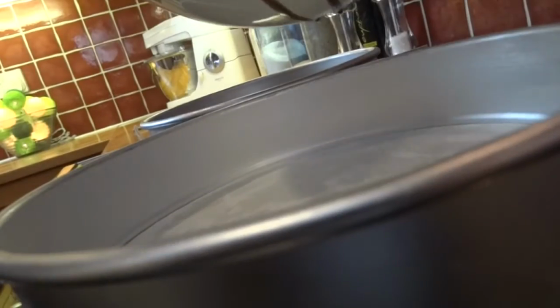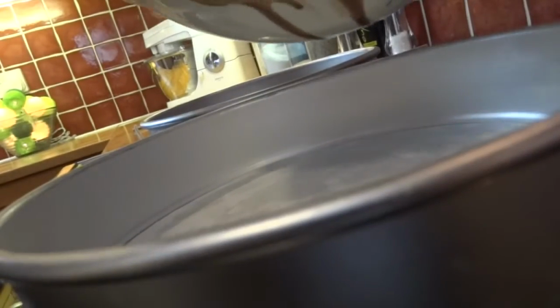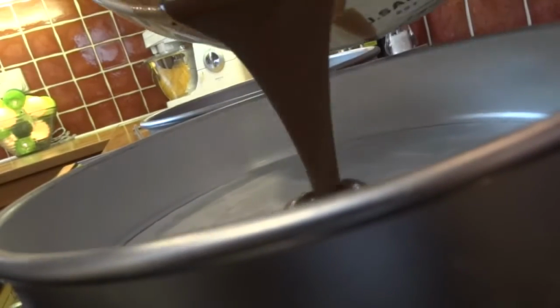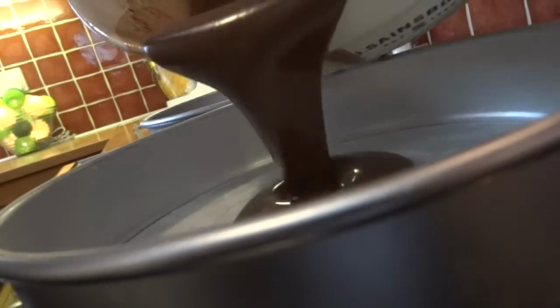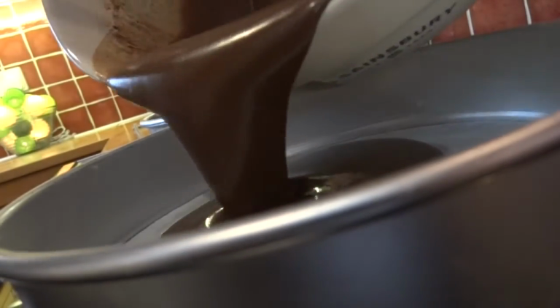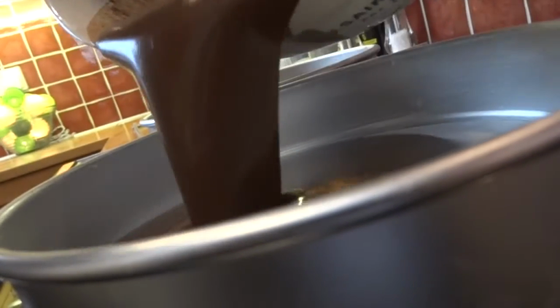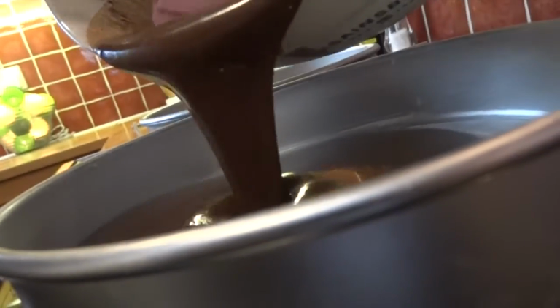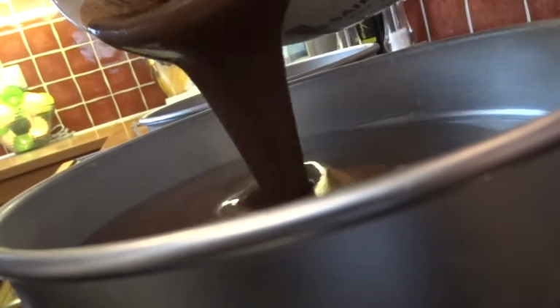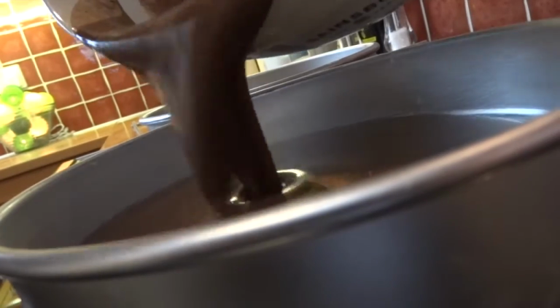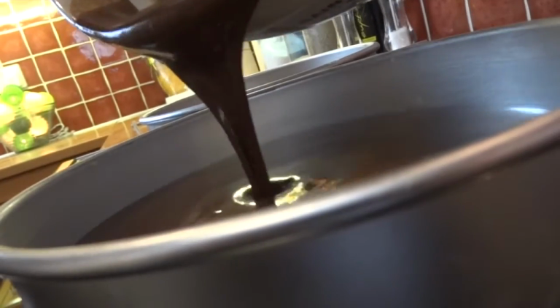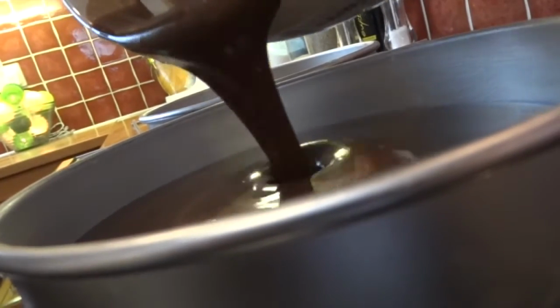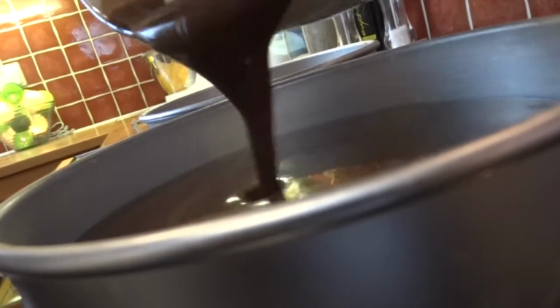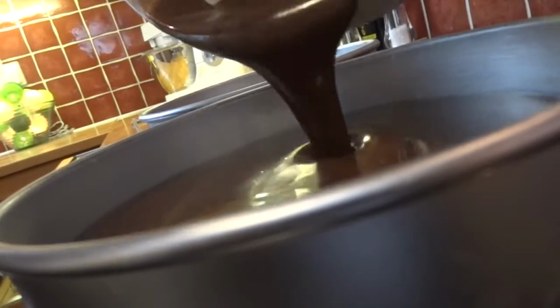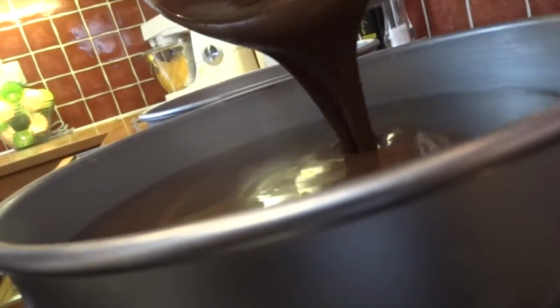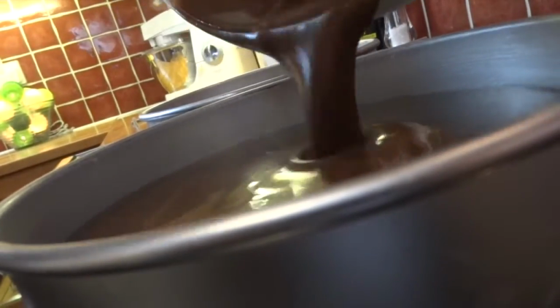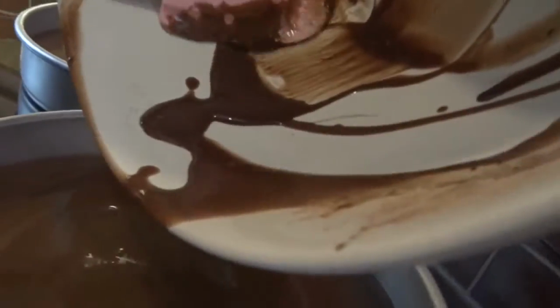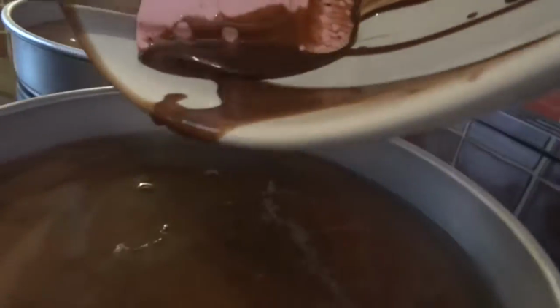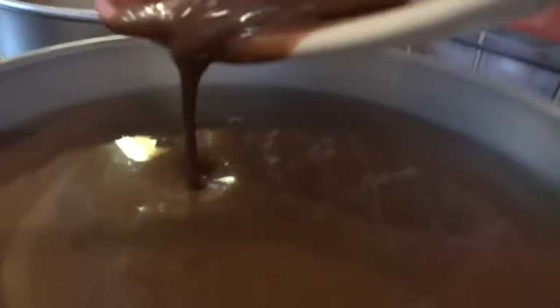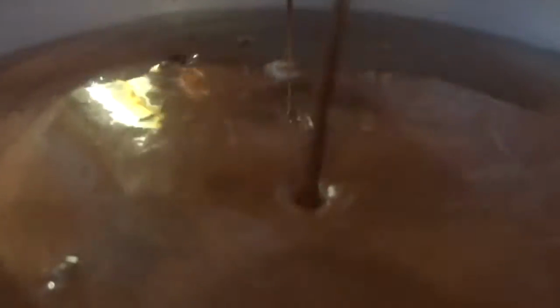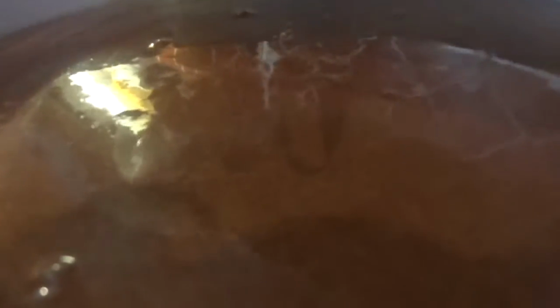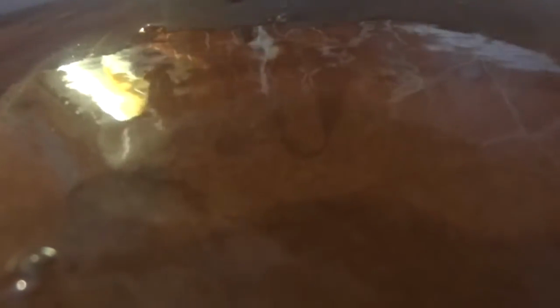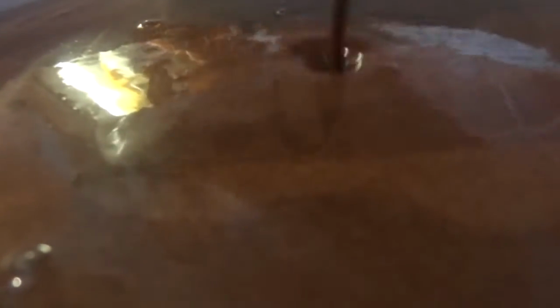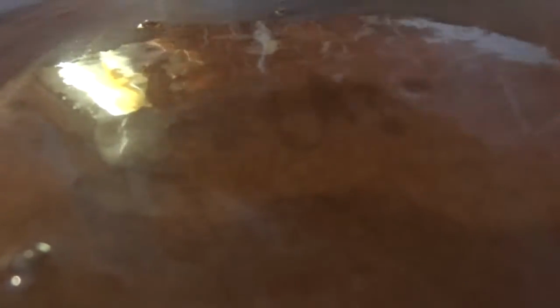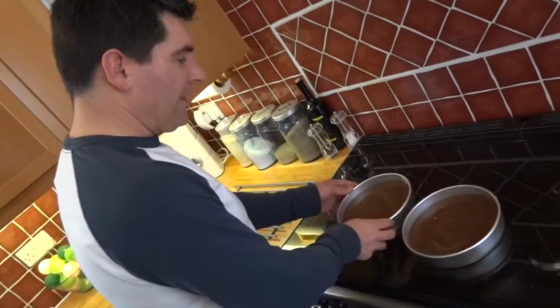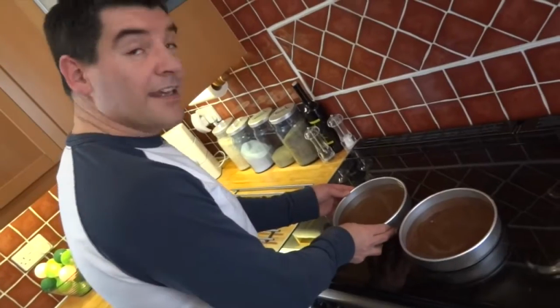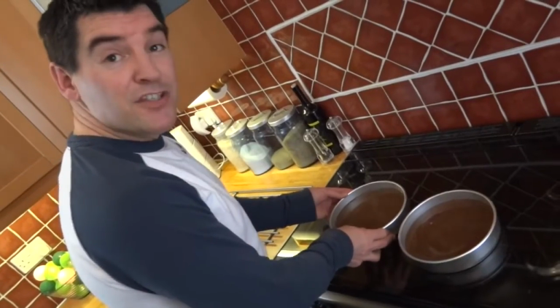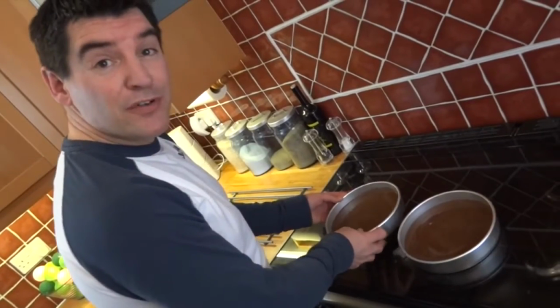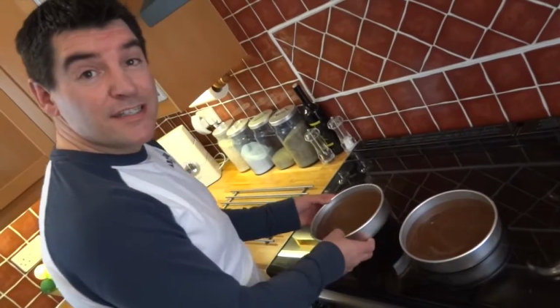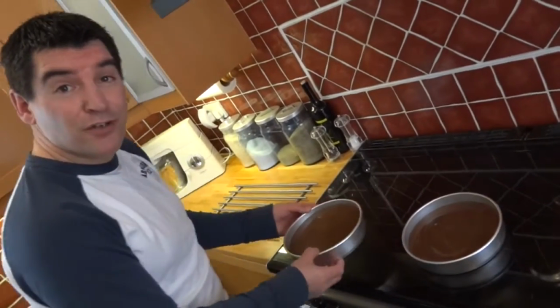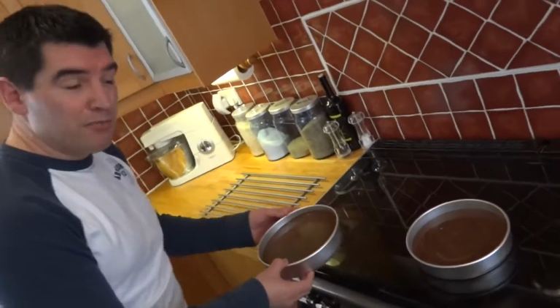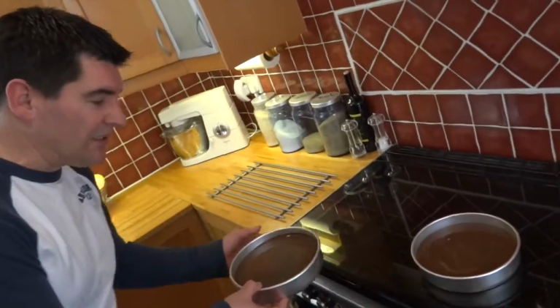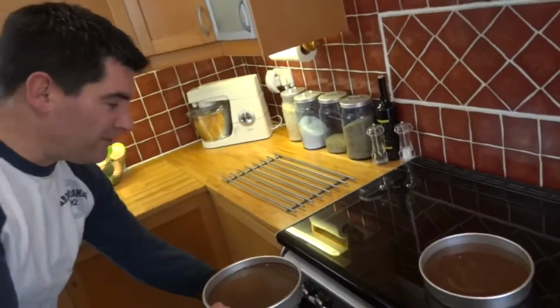Next, pour the mixture between your two tins. Split it as evenly as you possibly can. Get them into your preheated oven on a middle shelf.